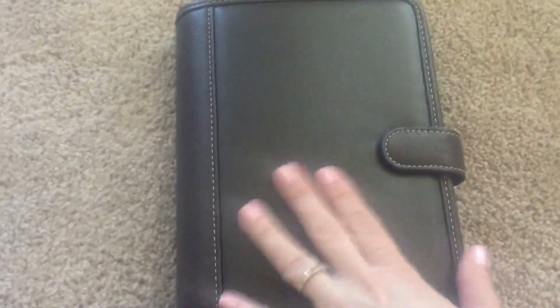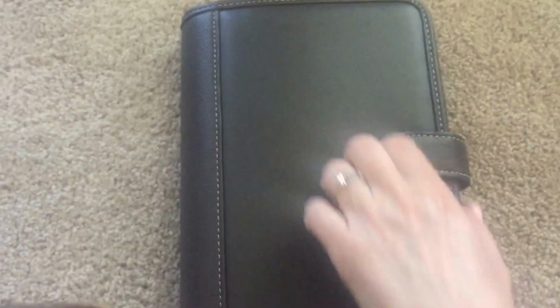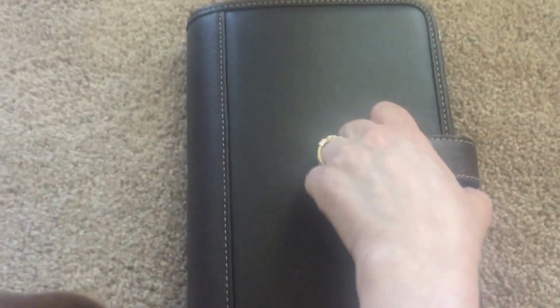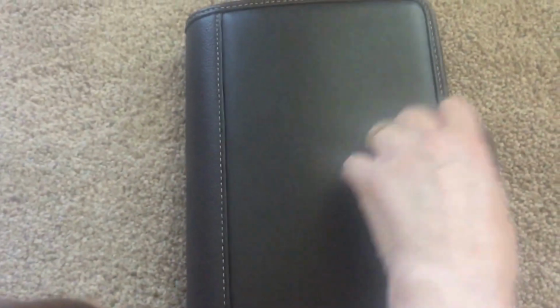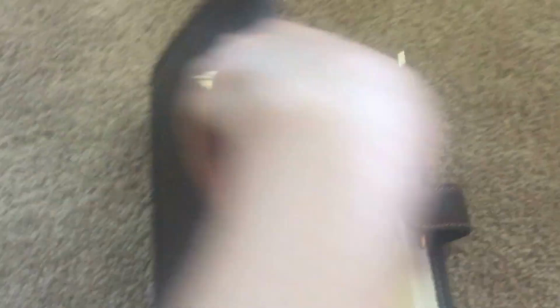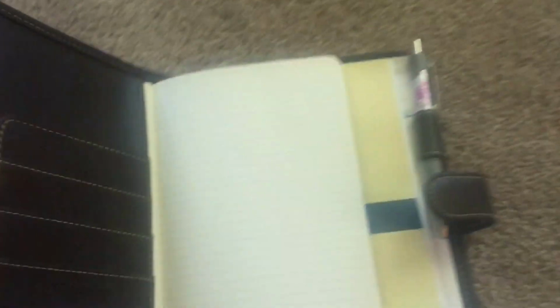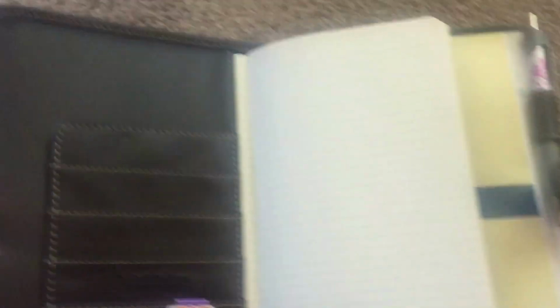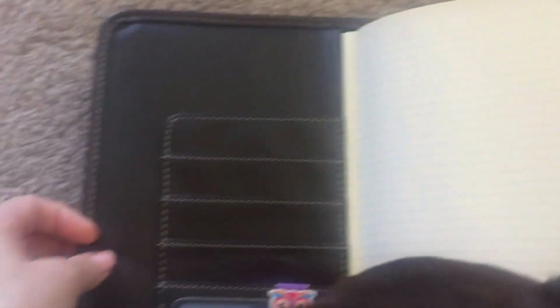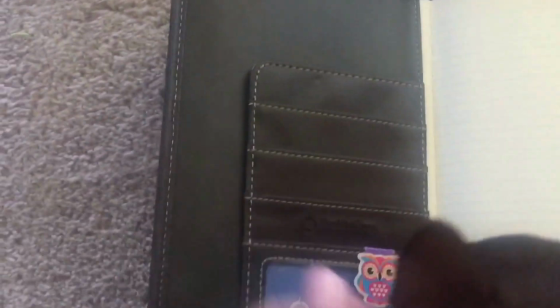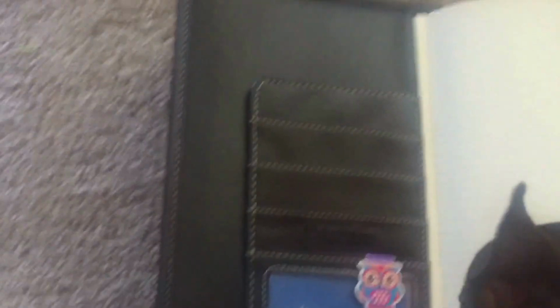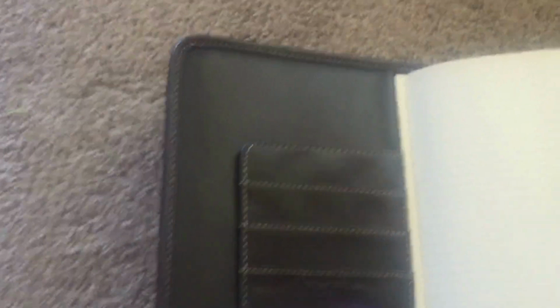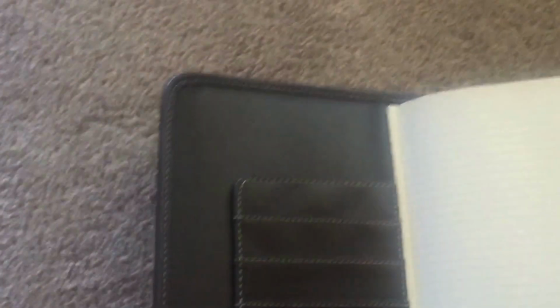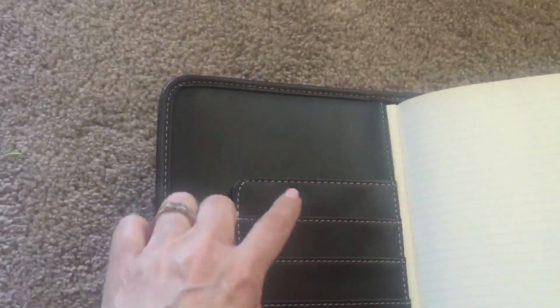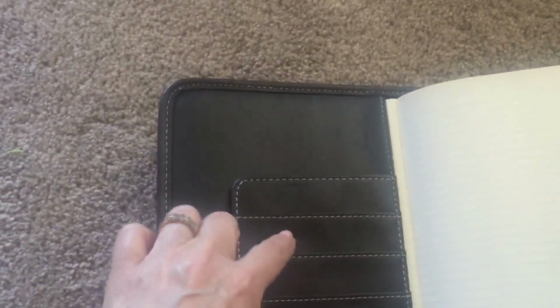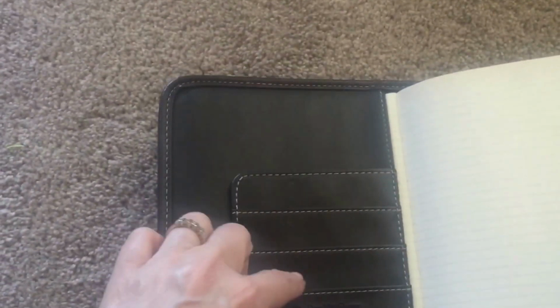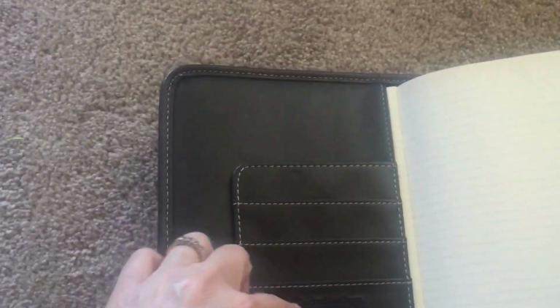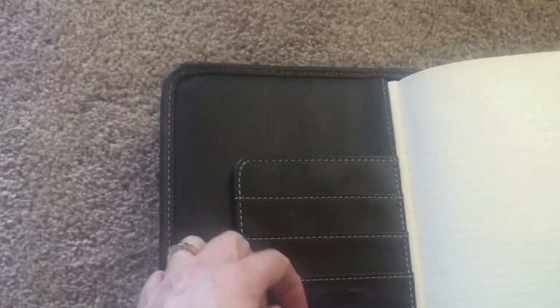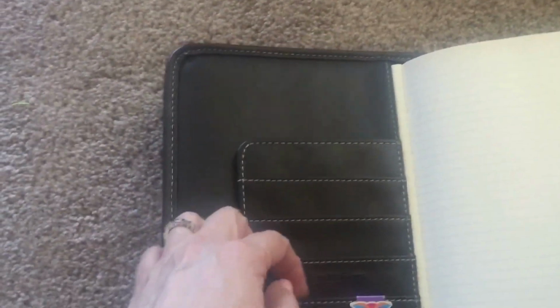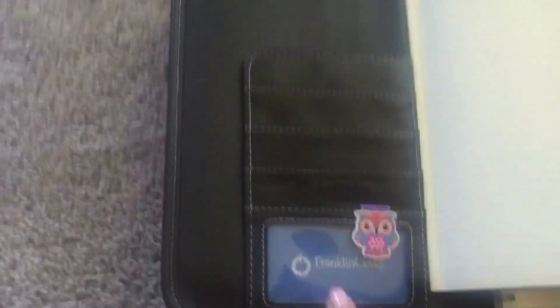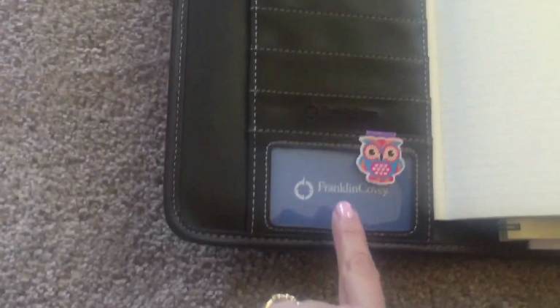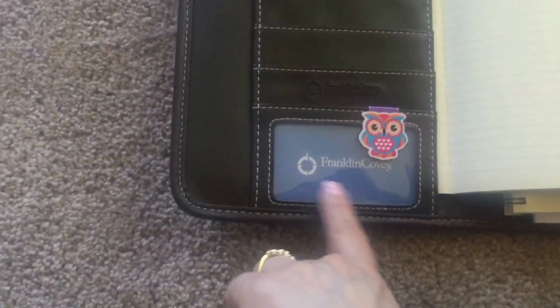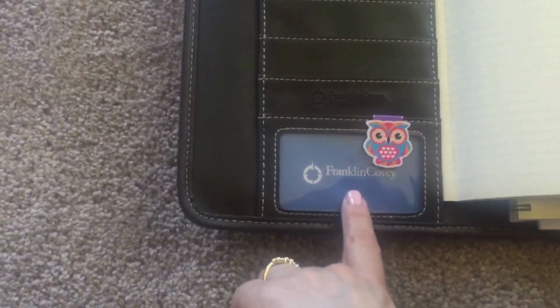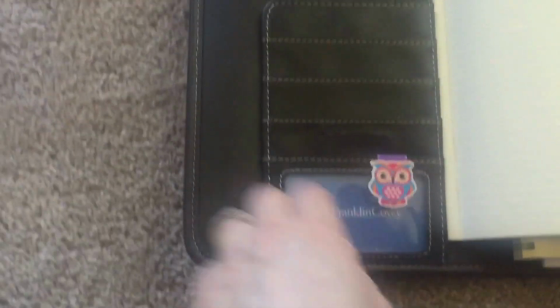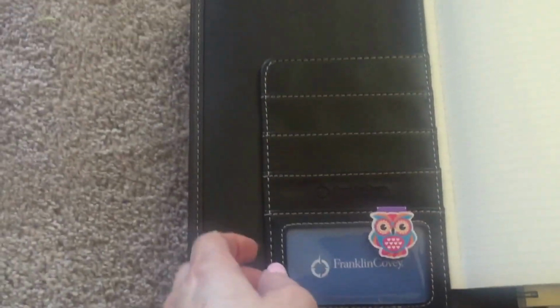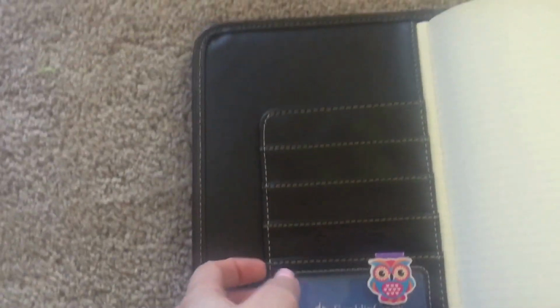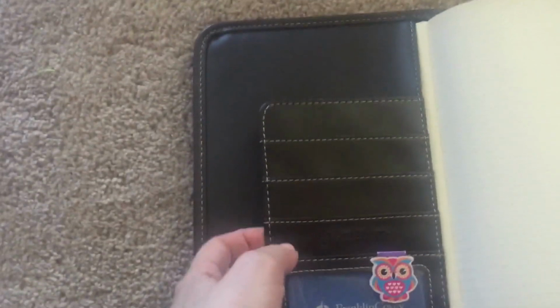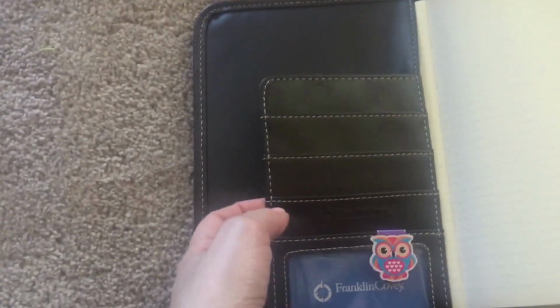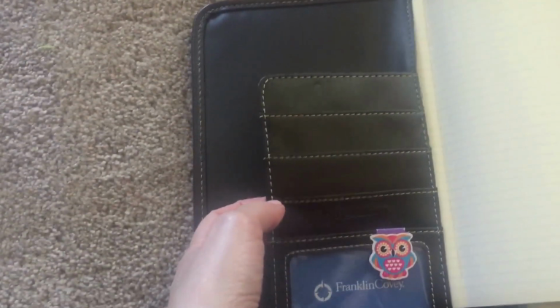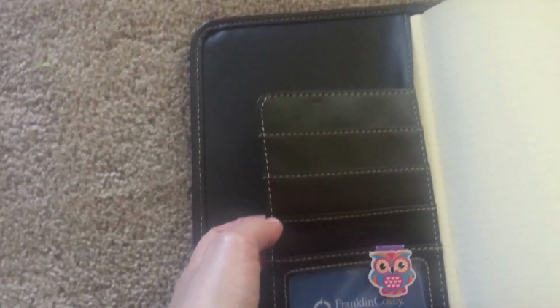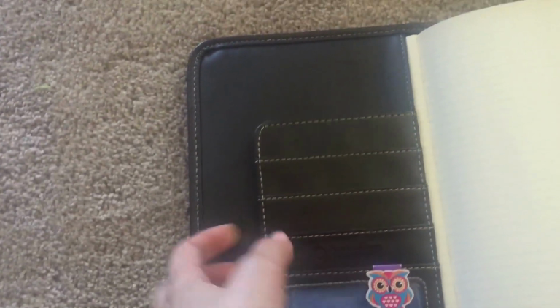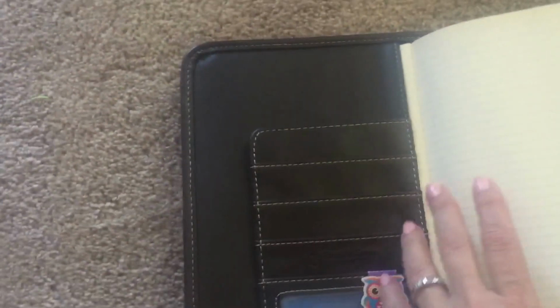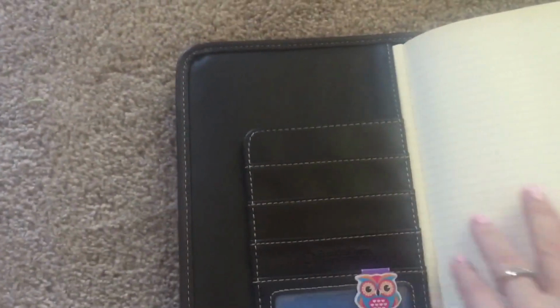It comes in leather with a snap. And when you open it, it has really five pockets because it's got the pocket down here with the name in it, and then the storage kind of flap right here.